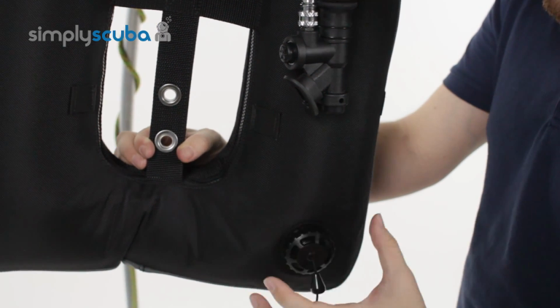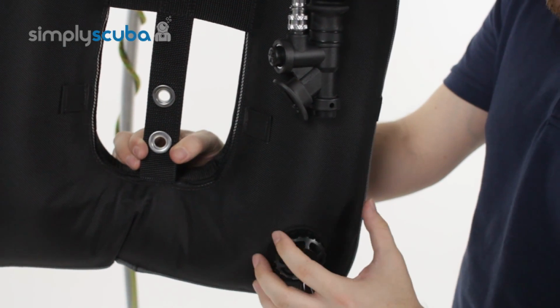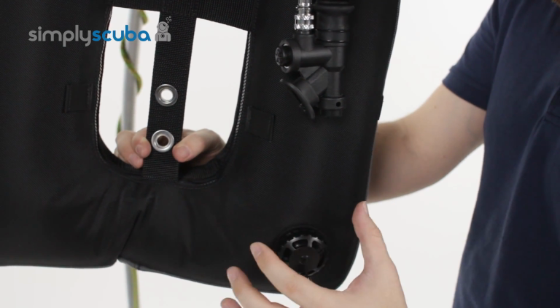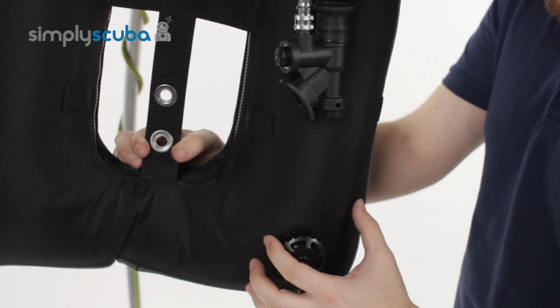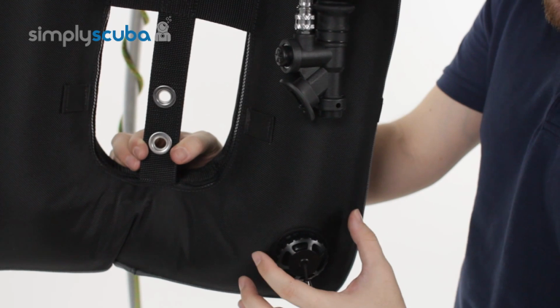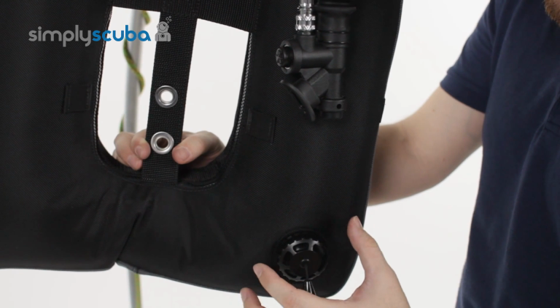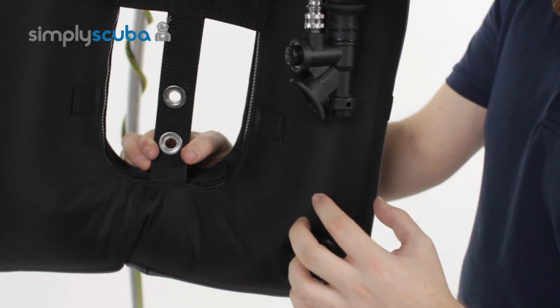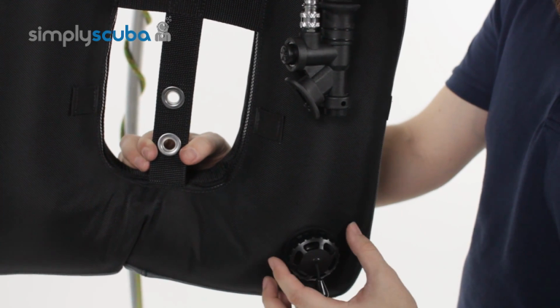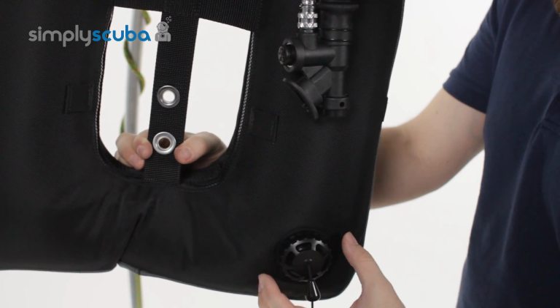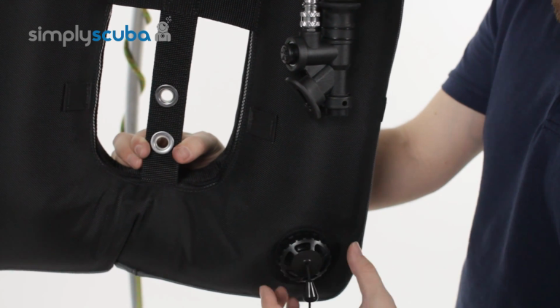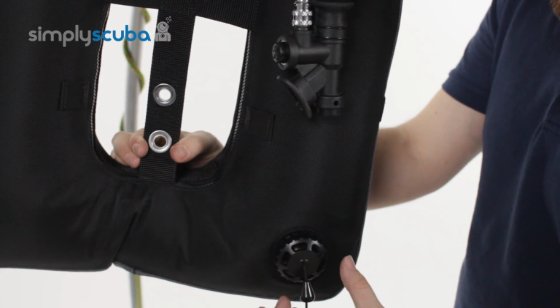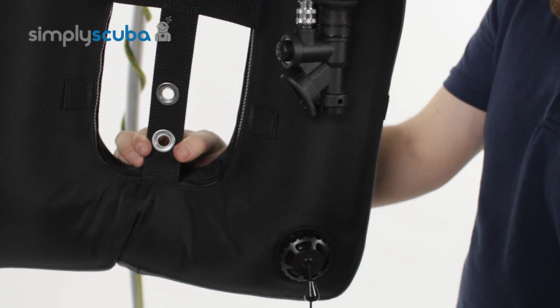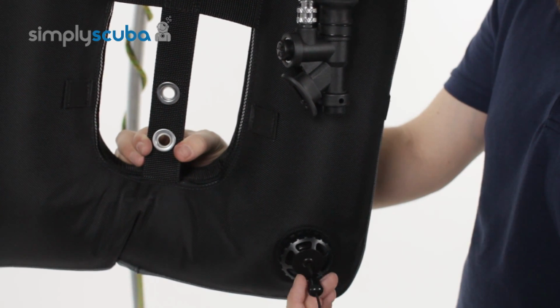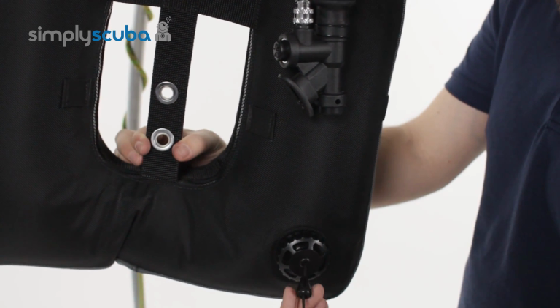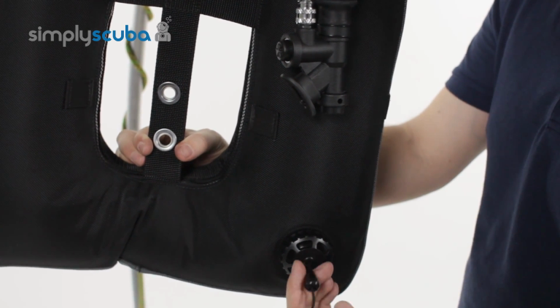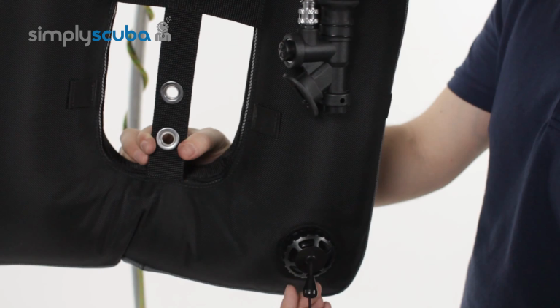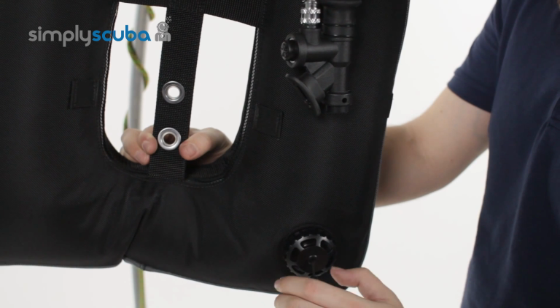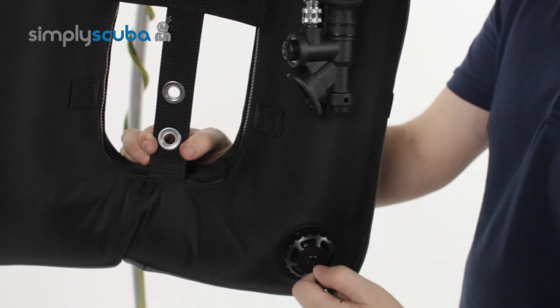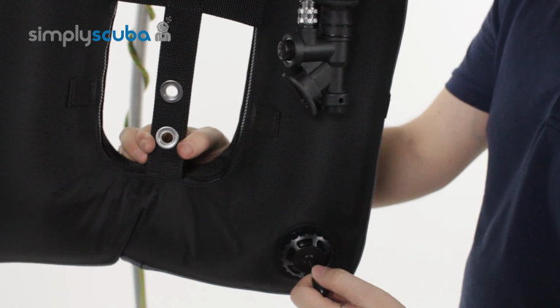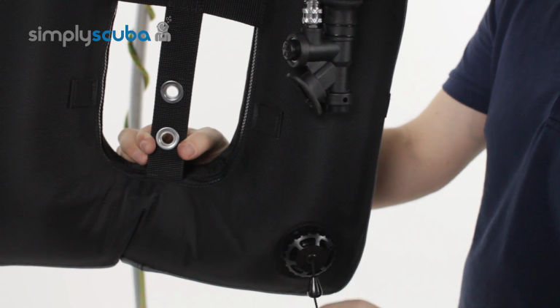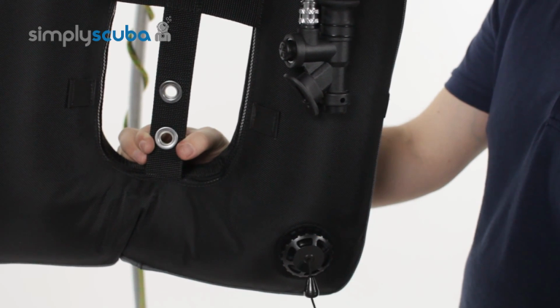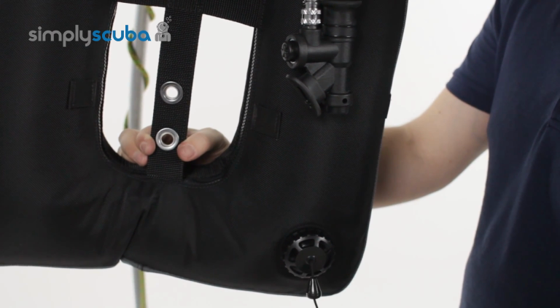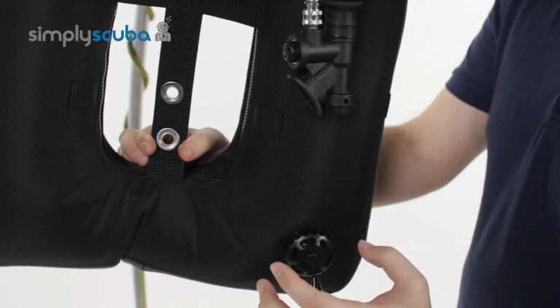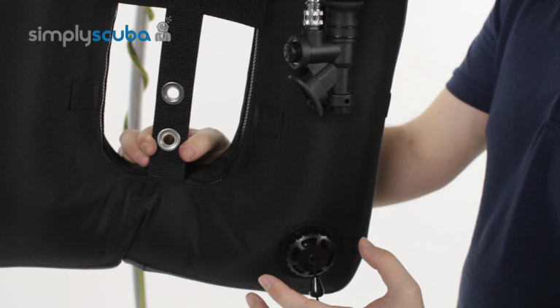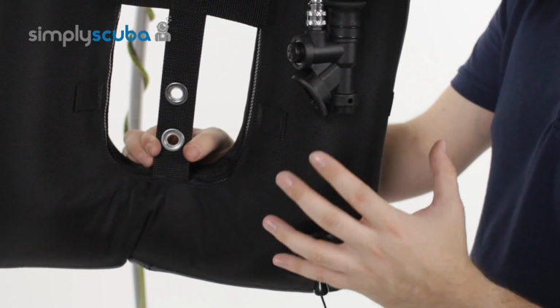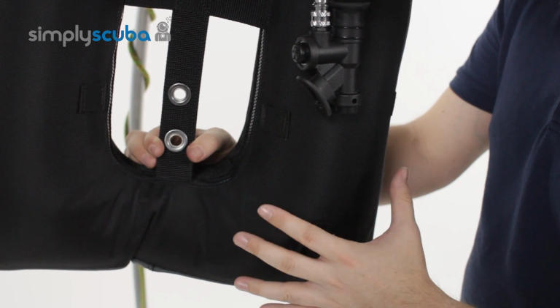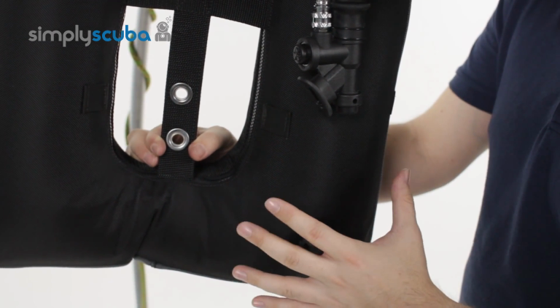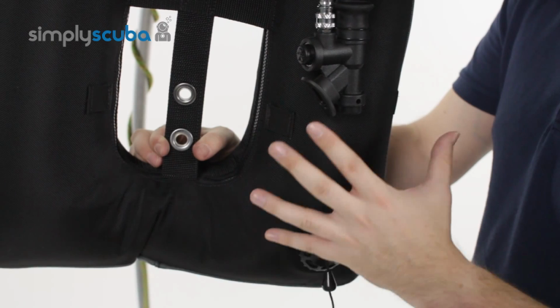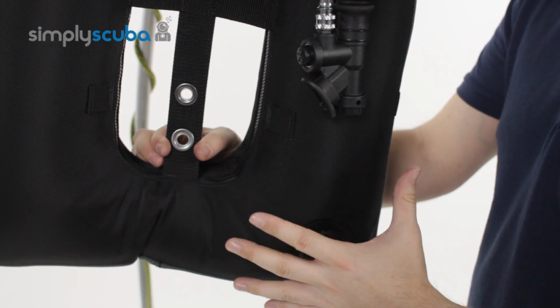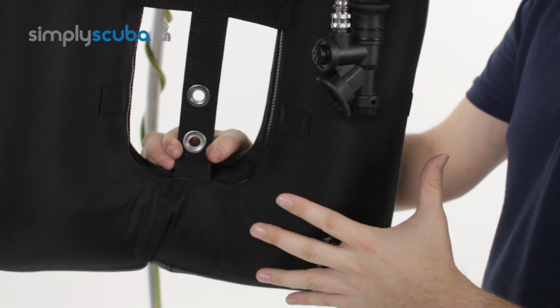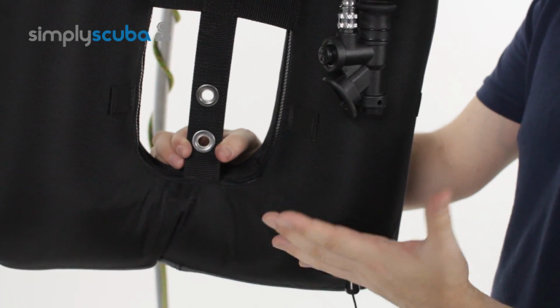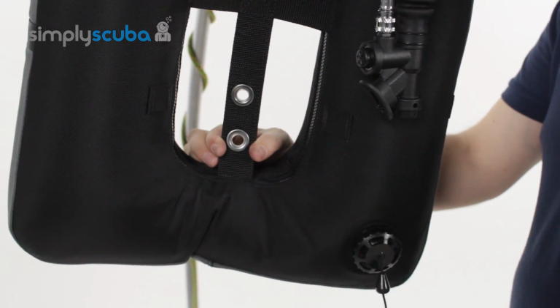On the inside of the left hand kidney, you've got an overpressure valve kidney dump. Nice, small, out of the way — just grab on that and that'll deflate the wing. Very simple, nice and easy to use wing.